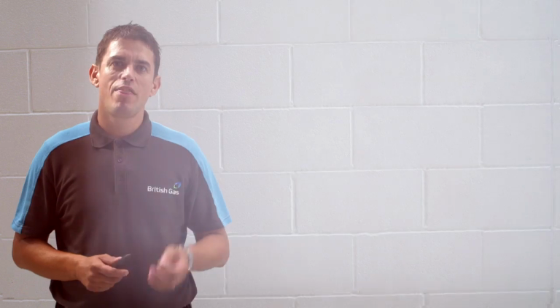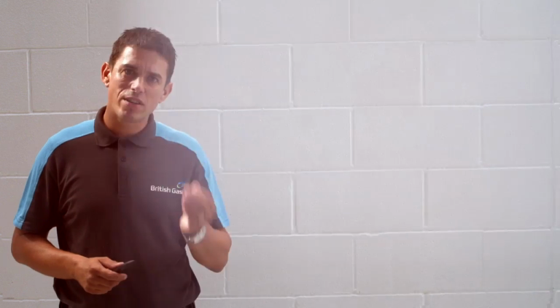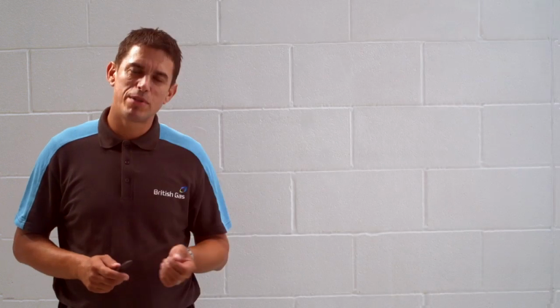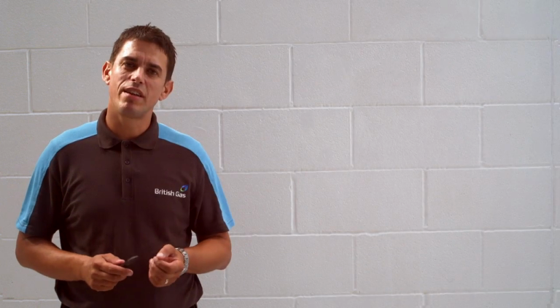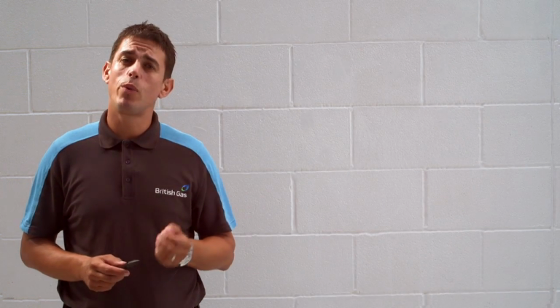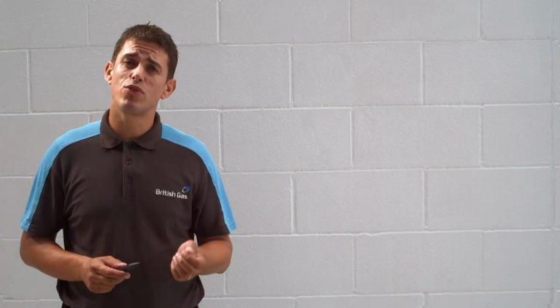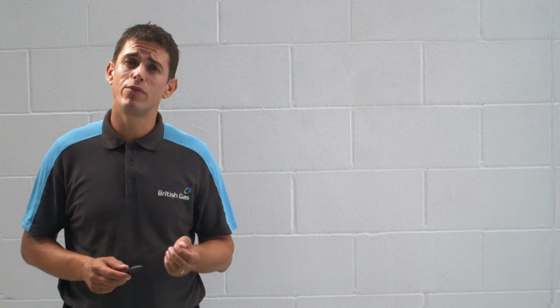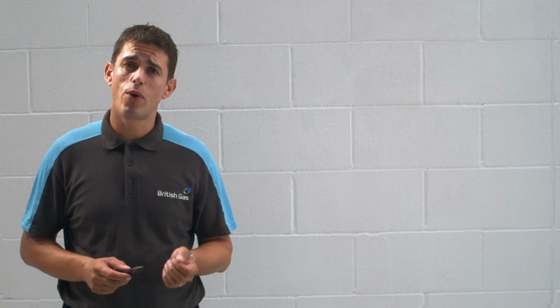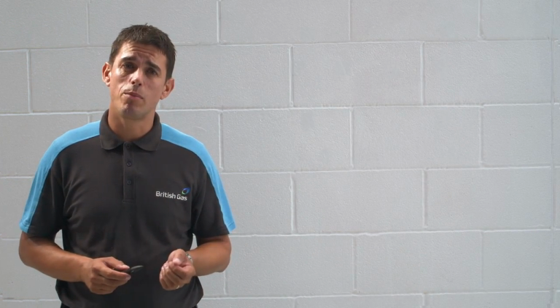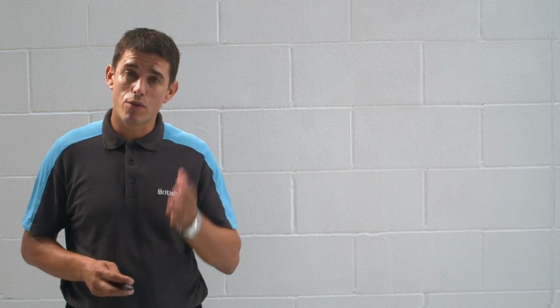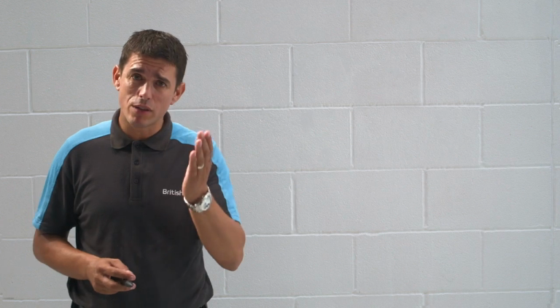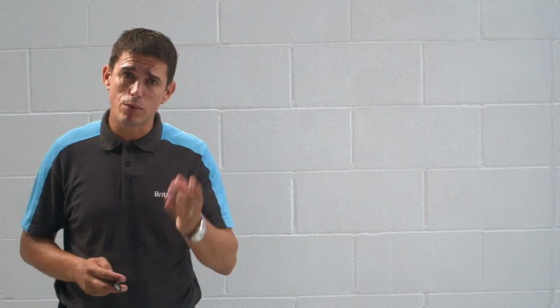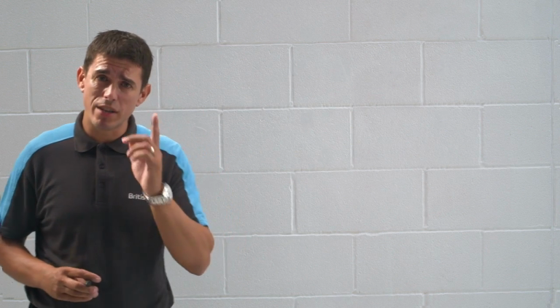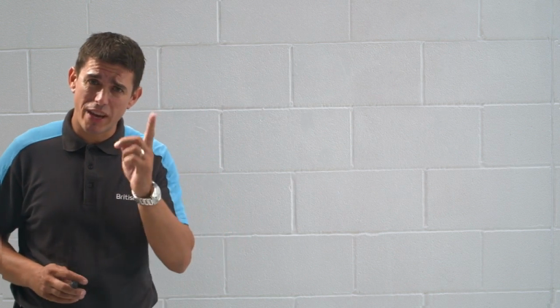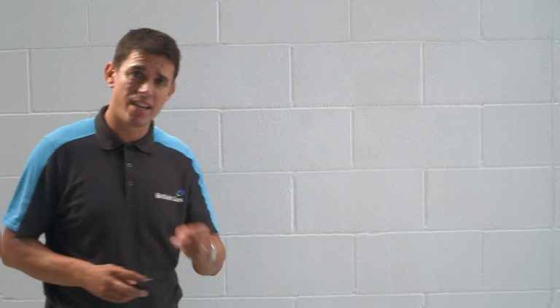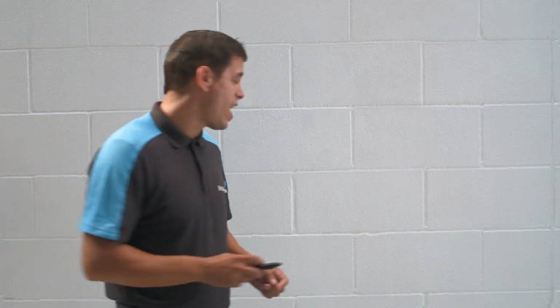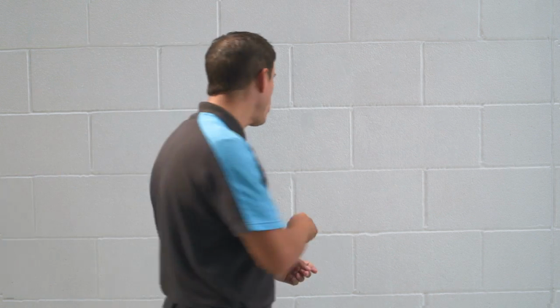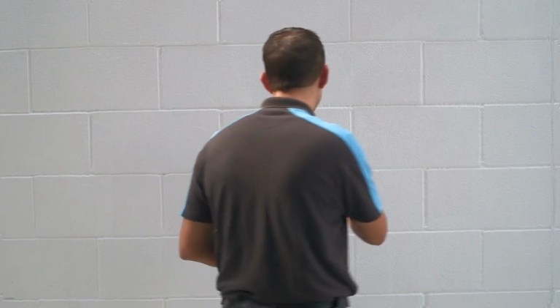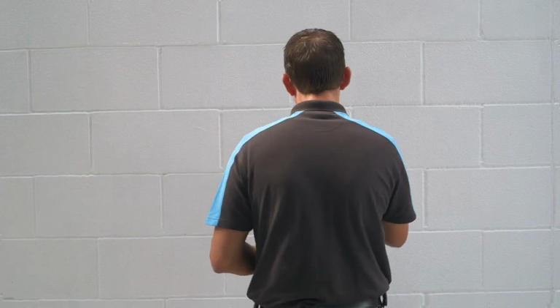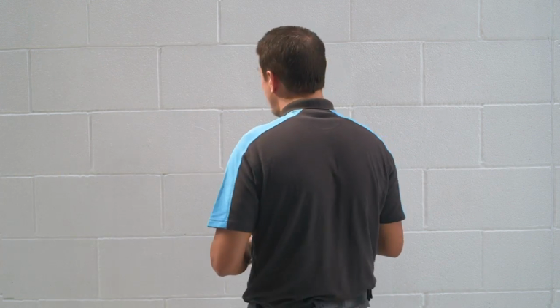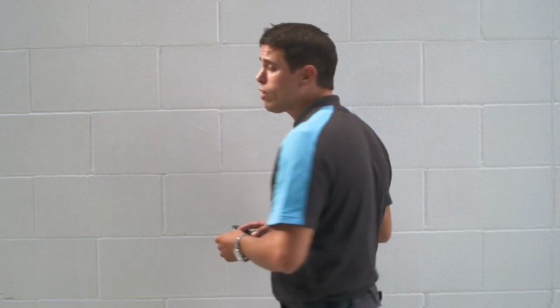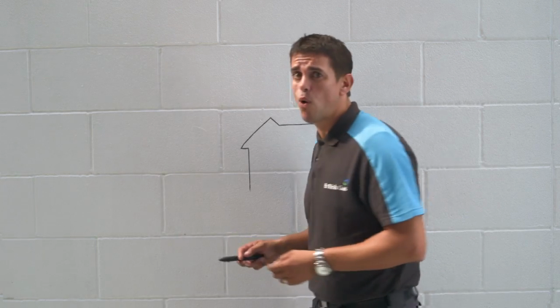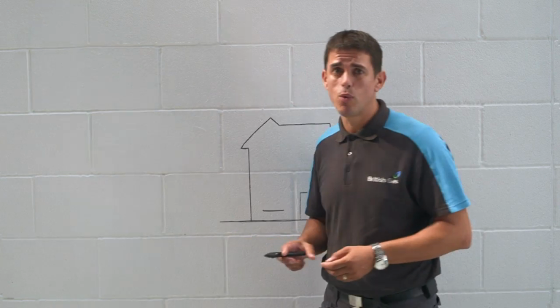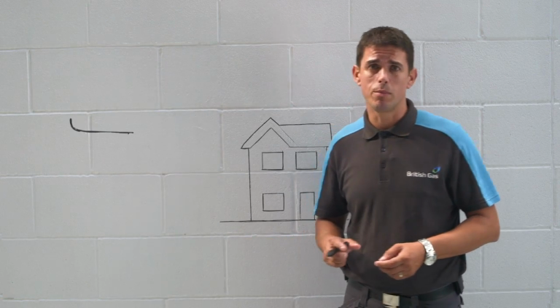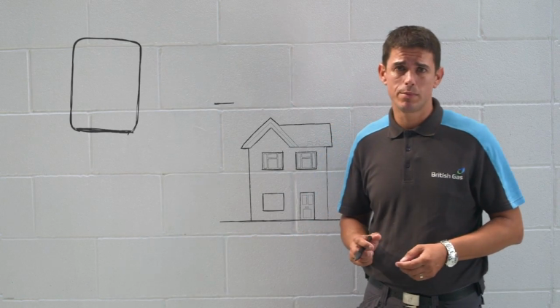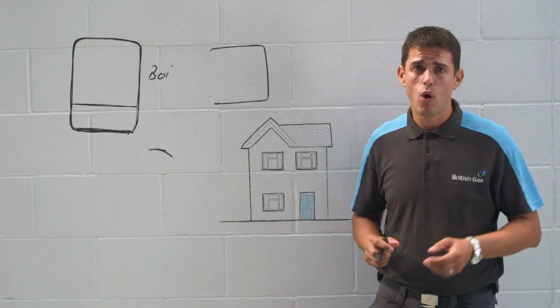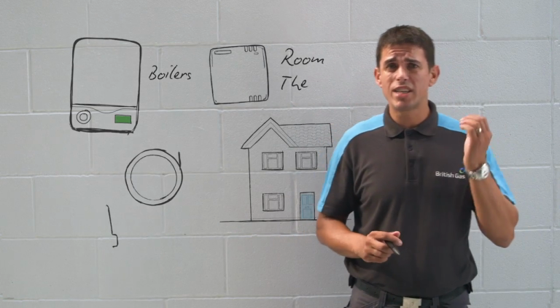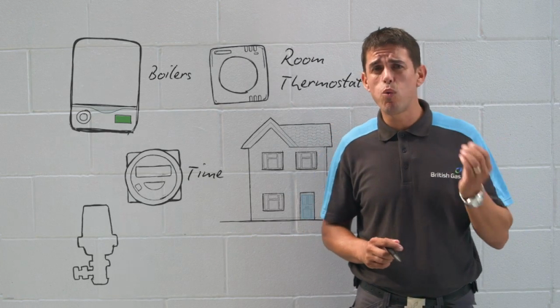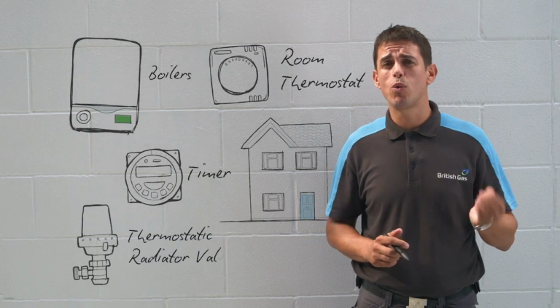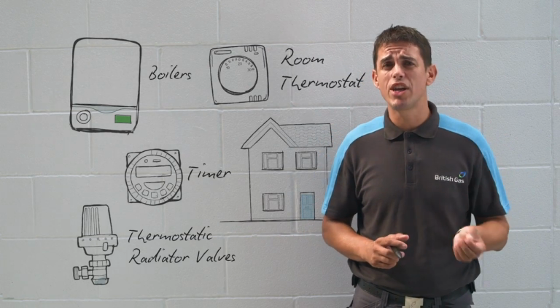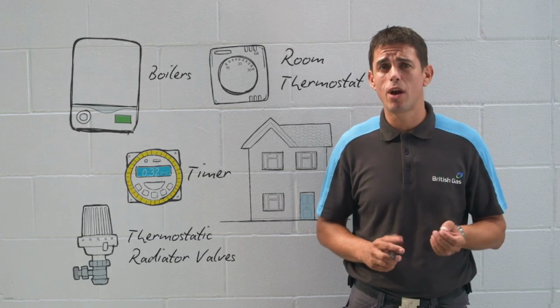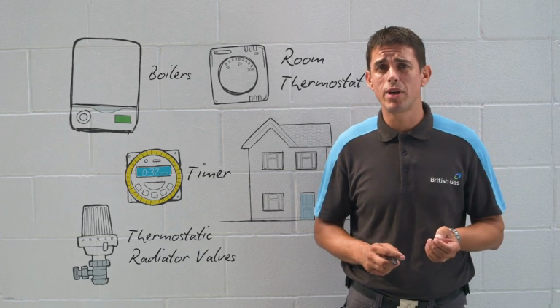The first step is identifying which controls you've got in your home. The right controls will let you set your heating and hot water to come on and off when you want them, or set how warm you want each area of your home to be.